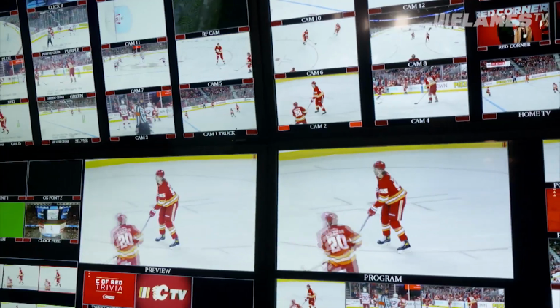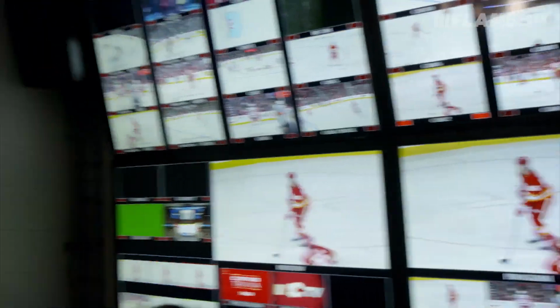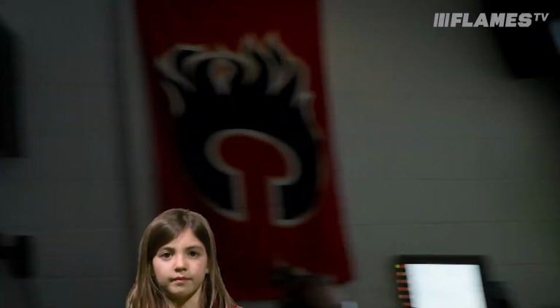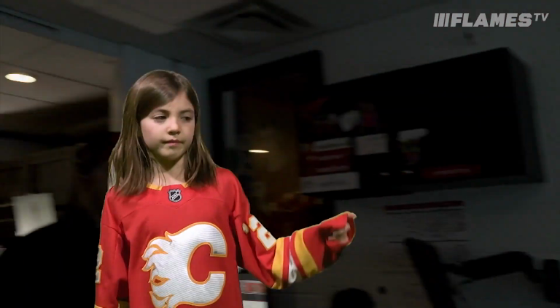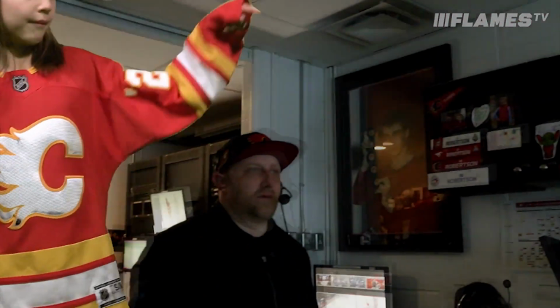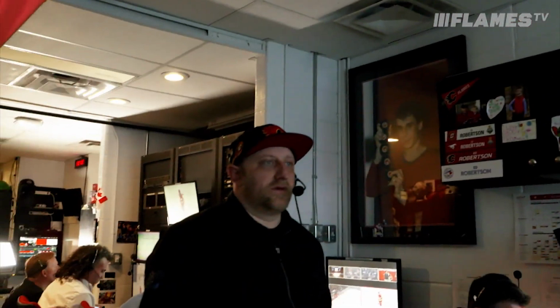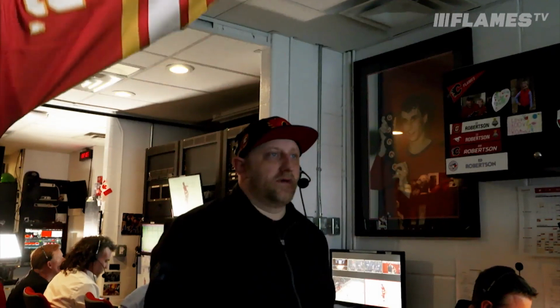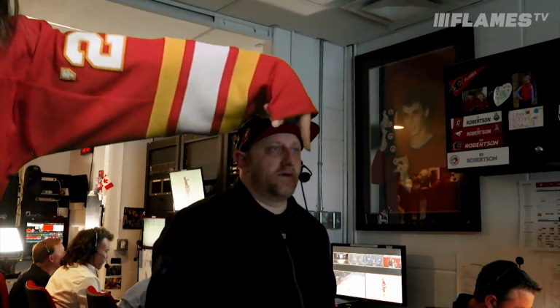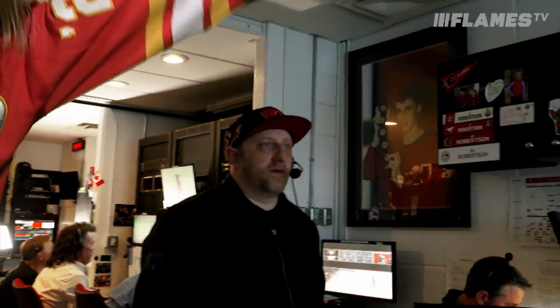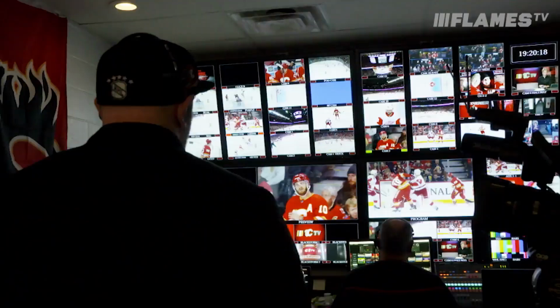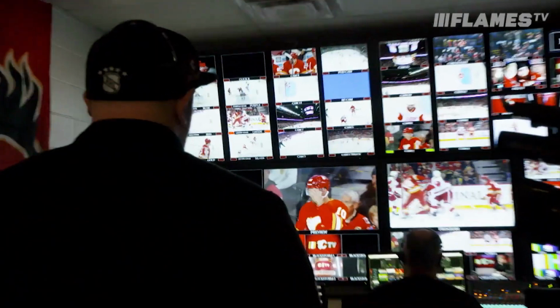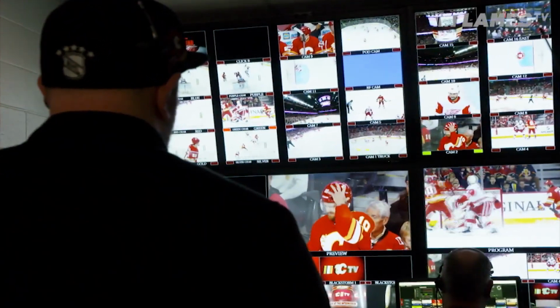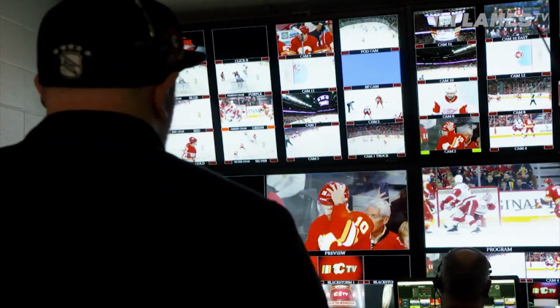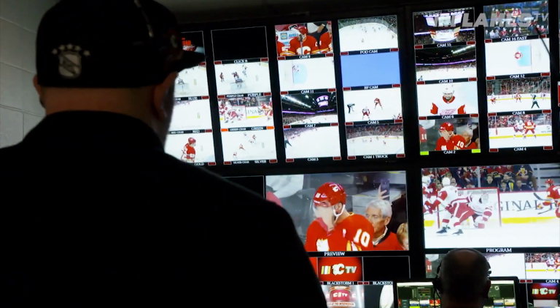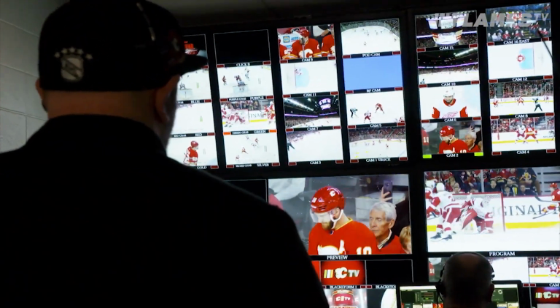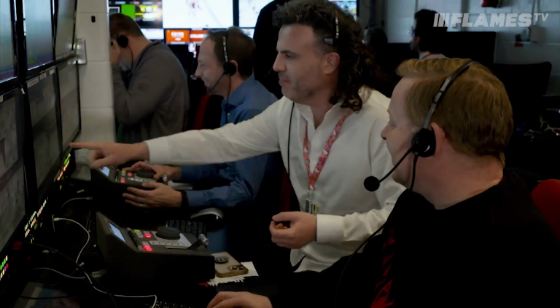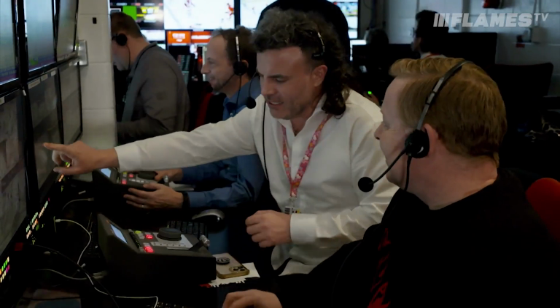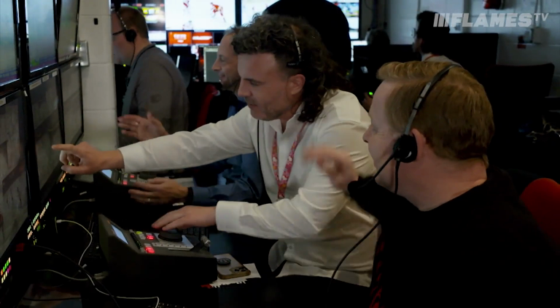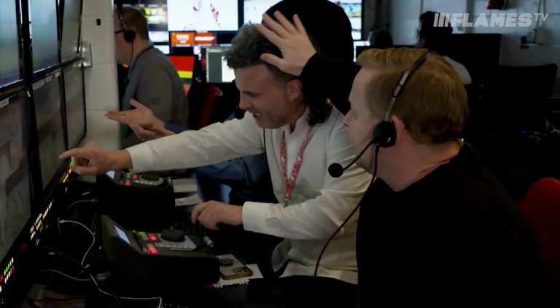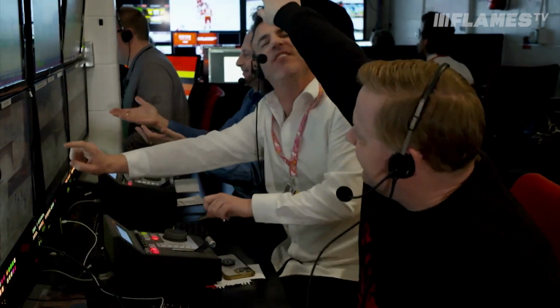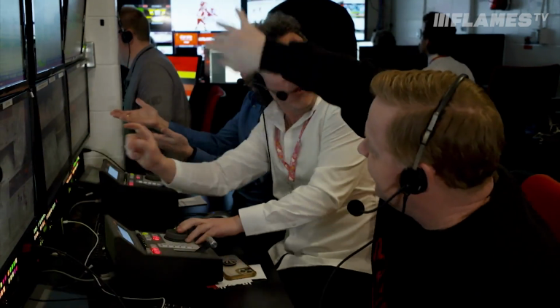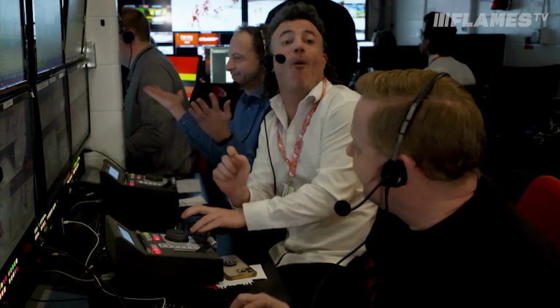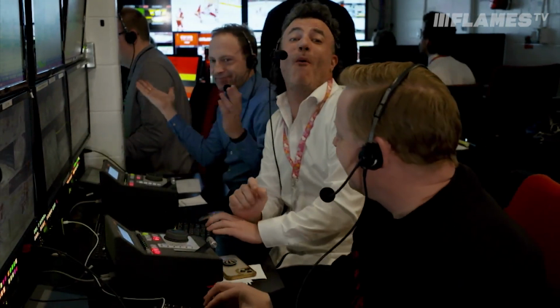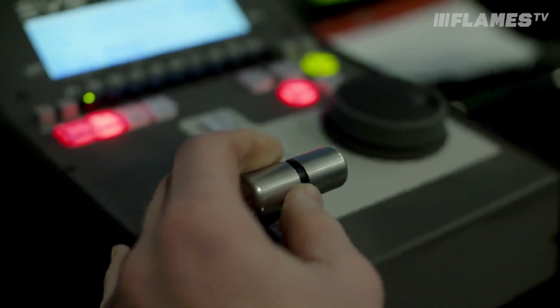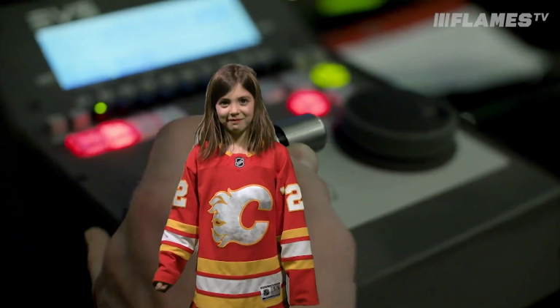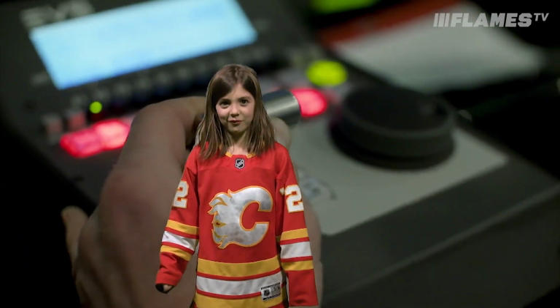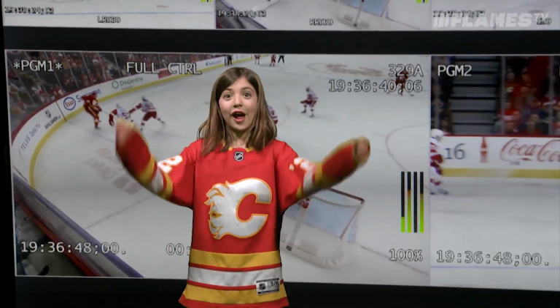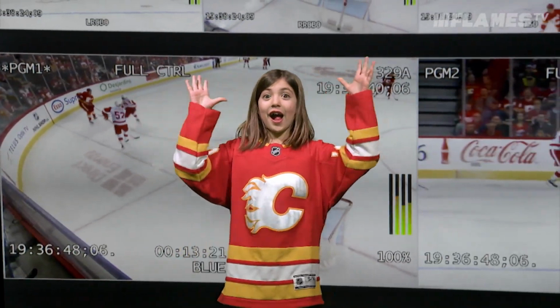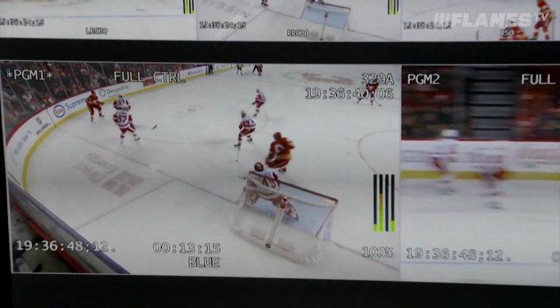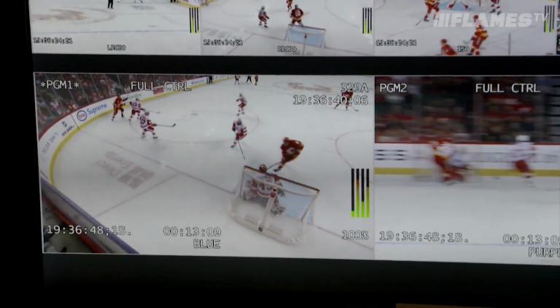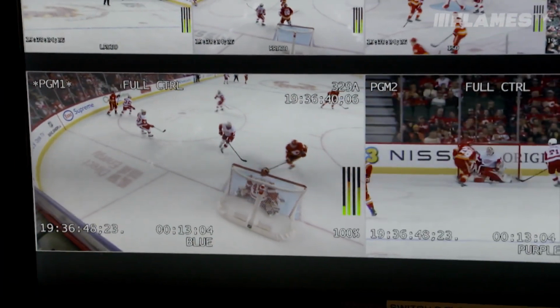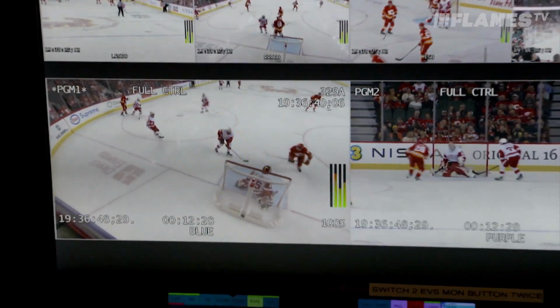The game director — this guy — decides which replay goes to the energy board. It's sort of a contest between the three of them. The winner hits play and voila! Instant replay in the sea of red.